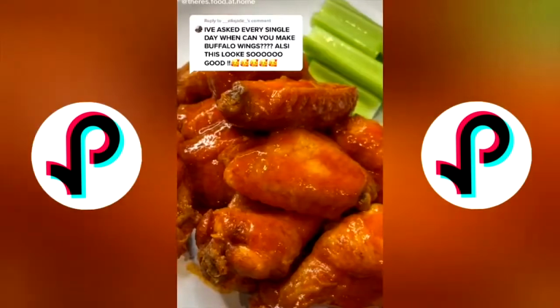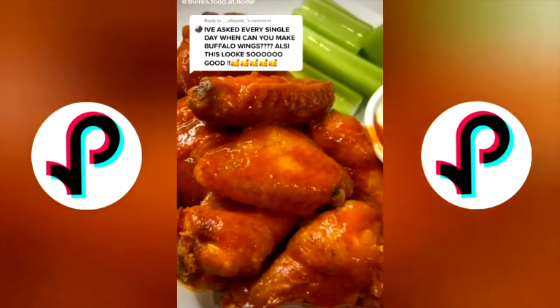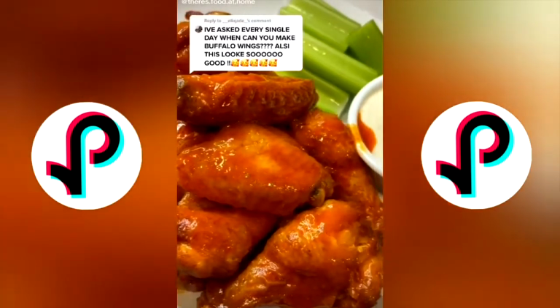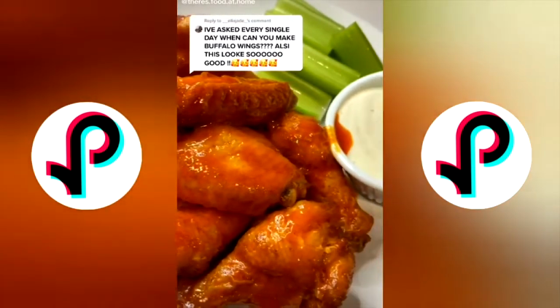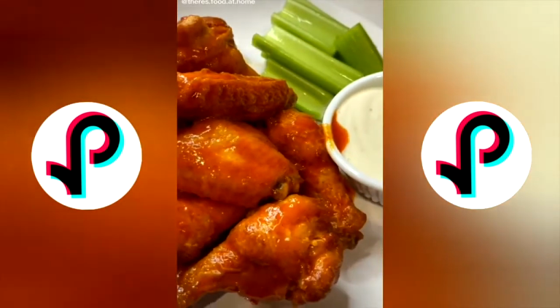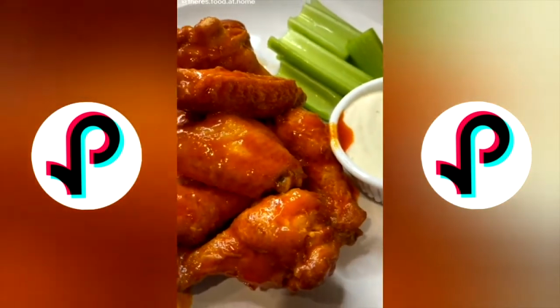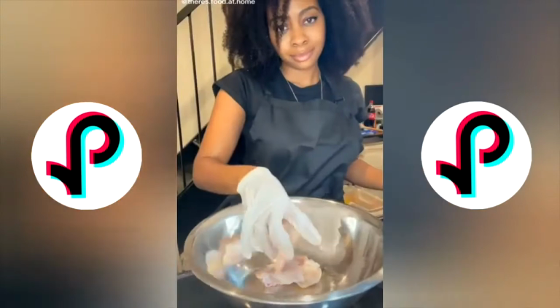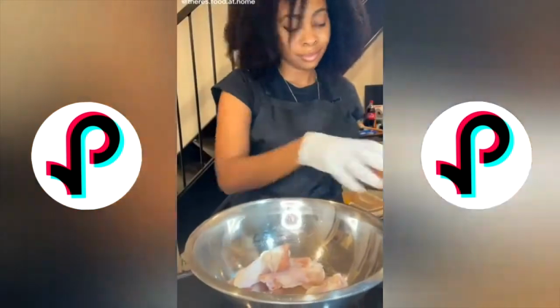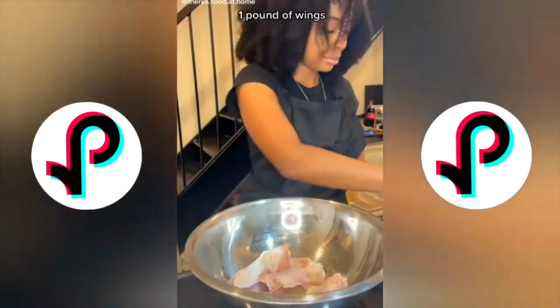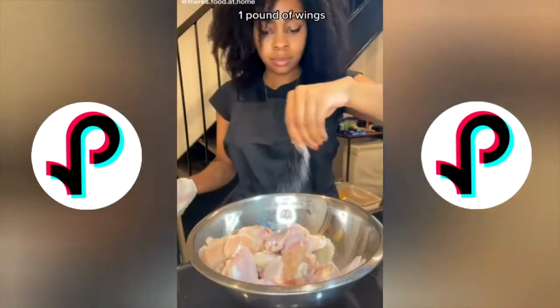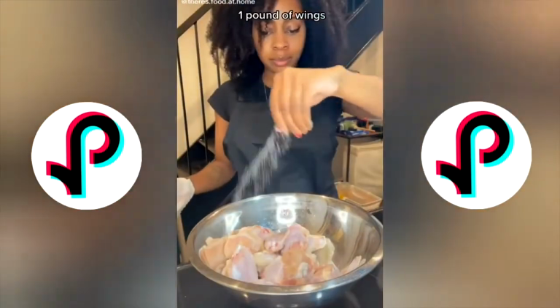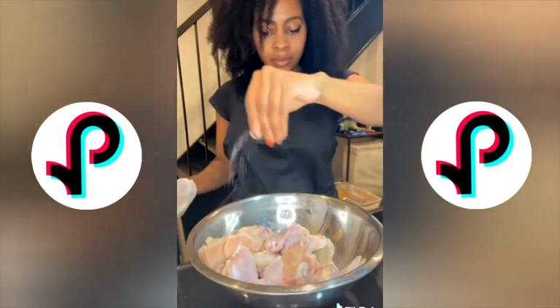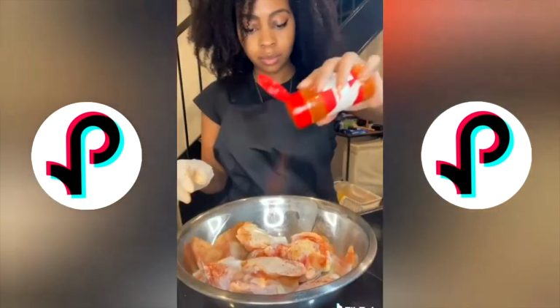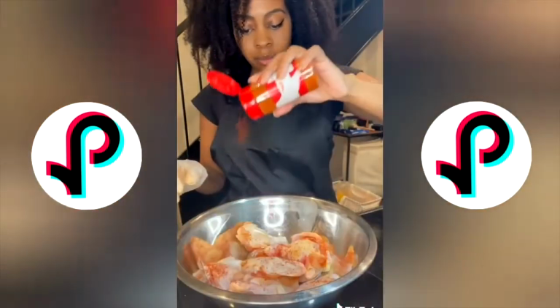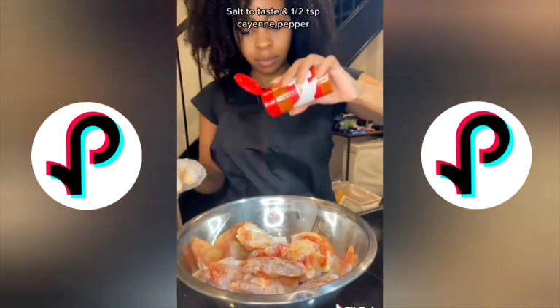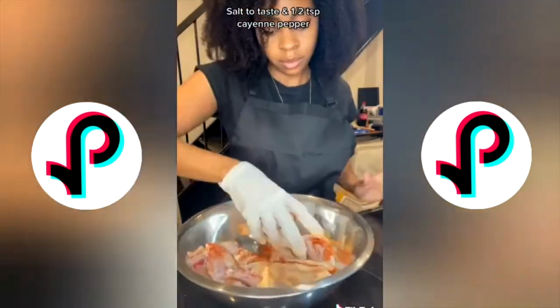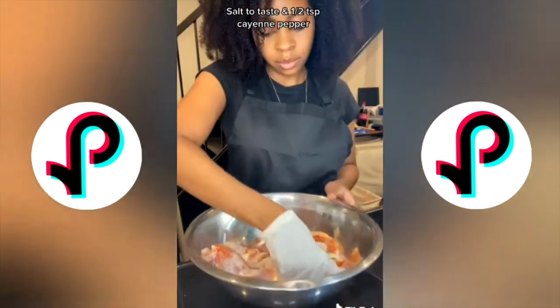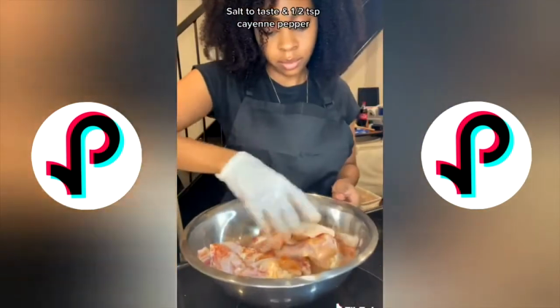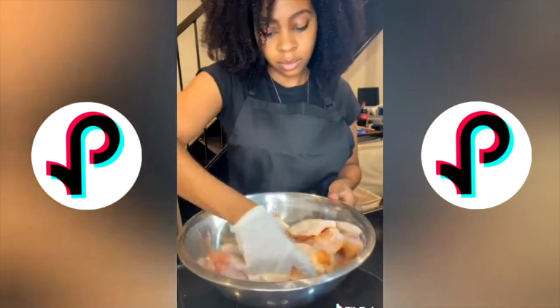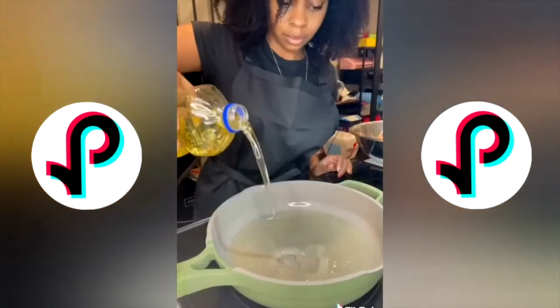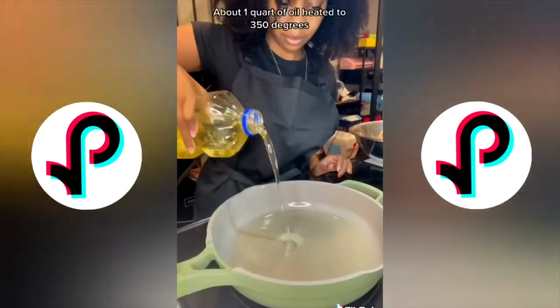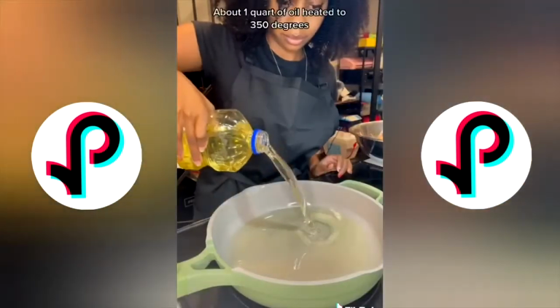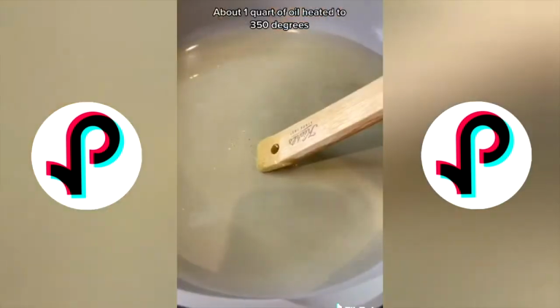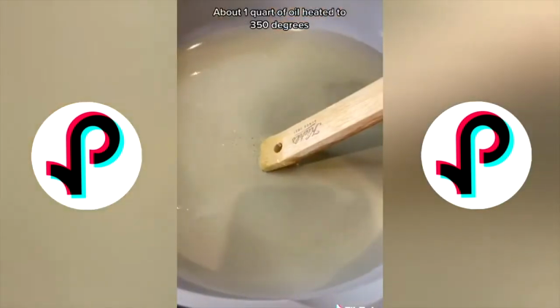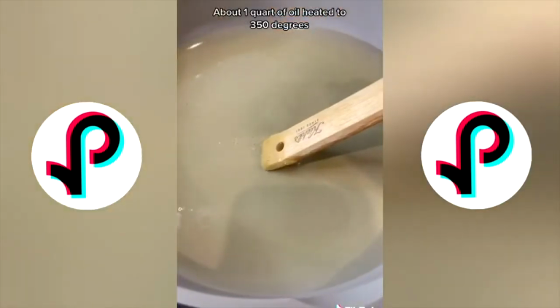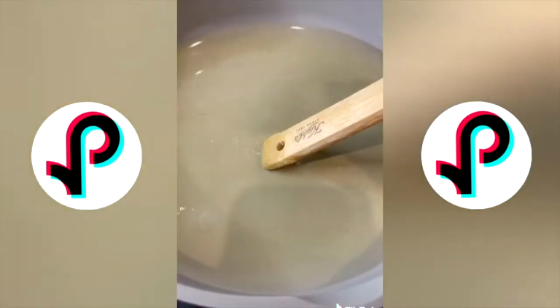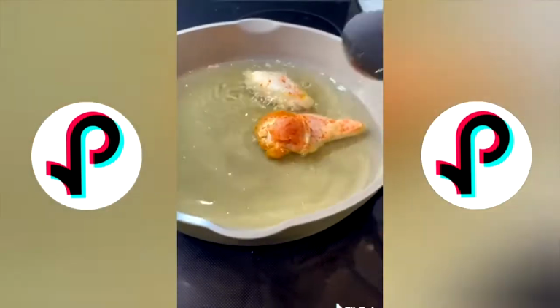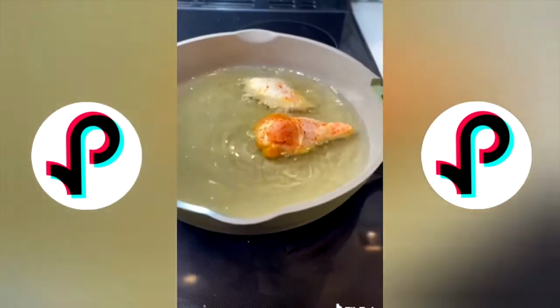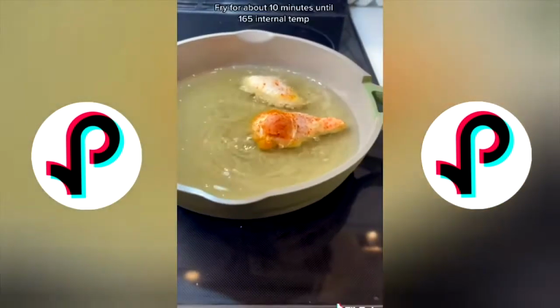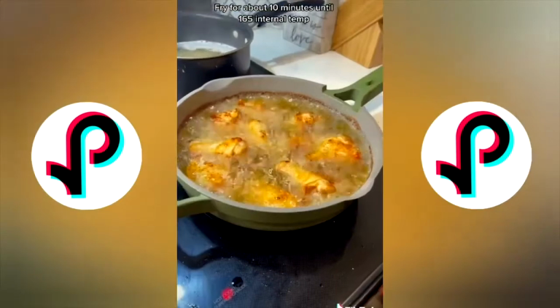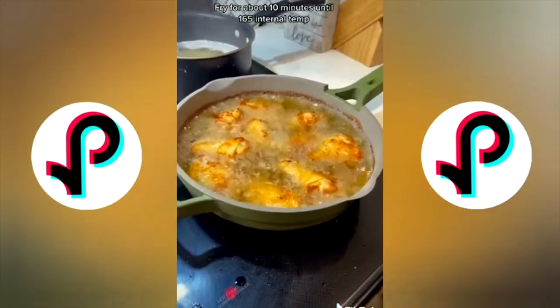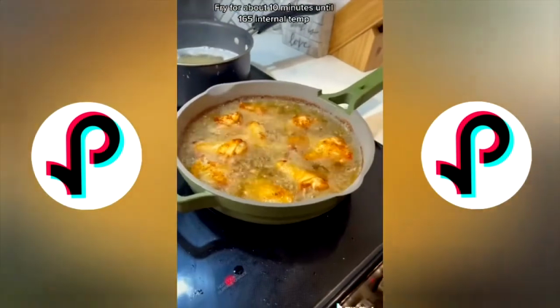Let's make some hot wings! Make sure your wings are dry and rub them with some salt and cayenne pepper. Heat up some oil in a deep pan — you'll know it's hot enough when some bubbles form around a wooden spoon.